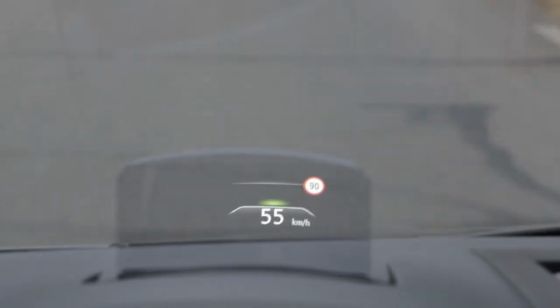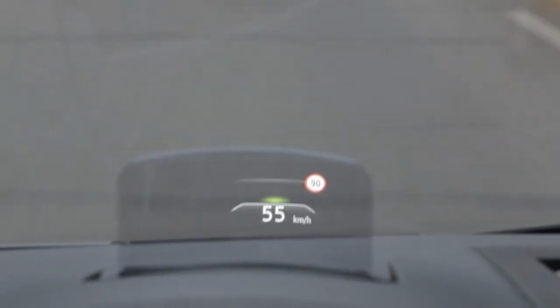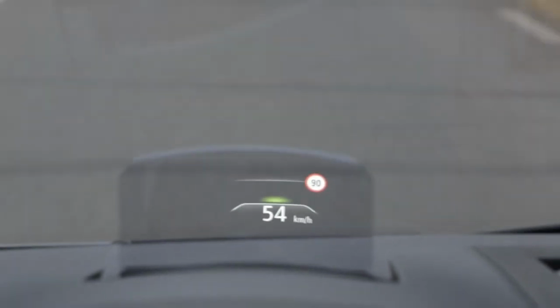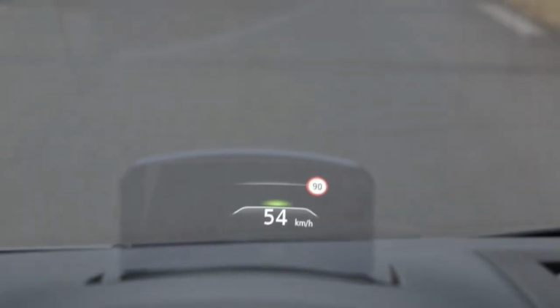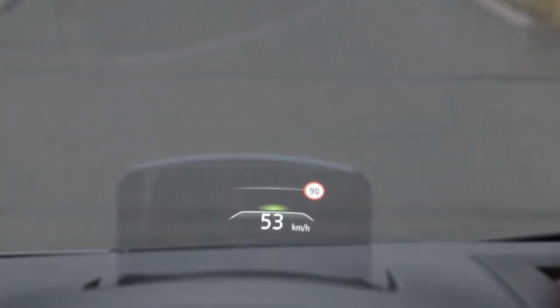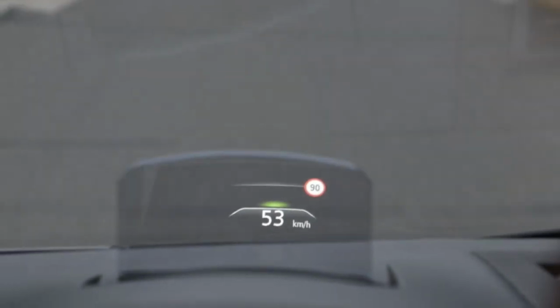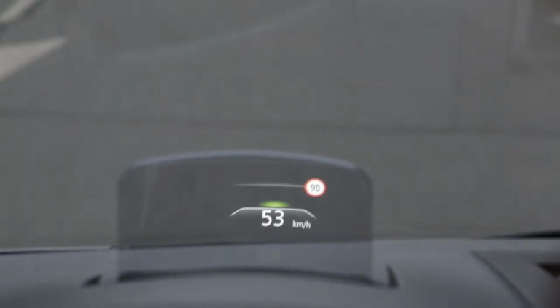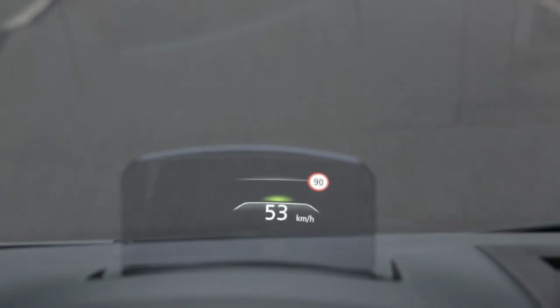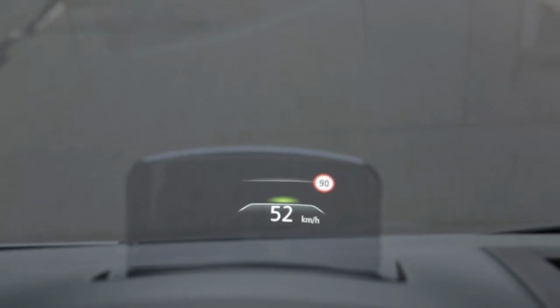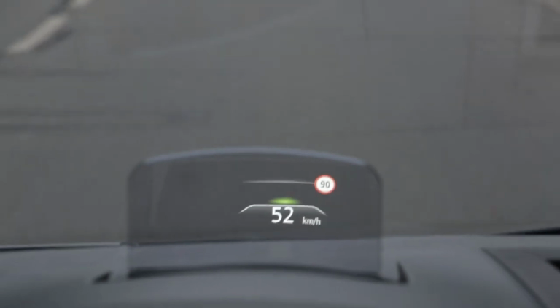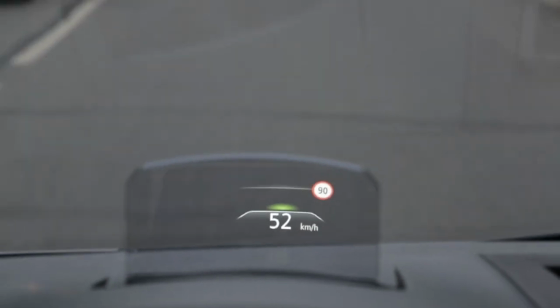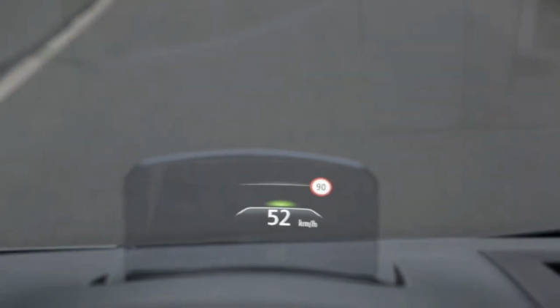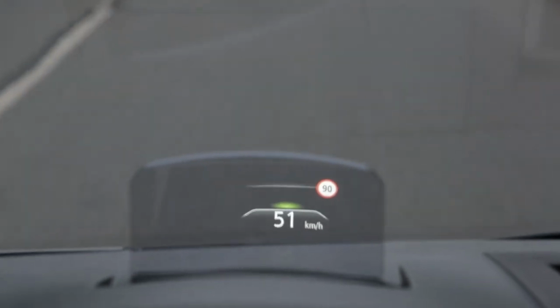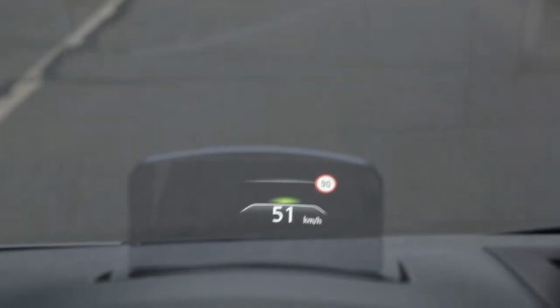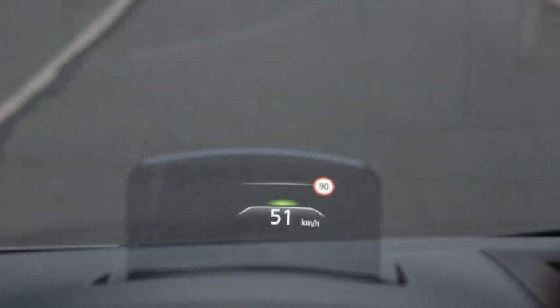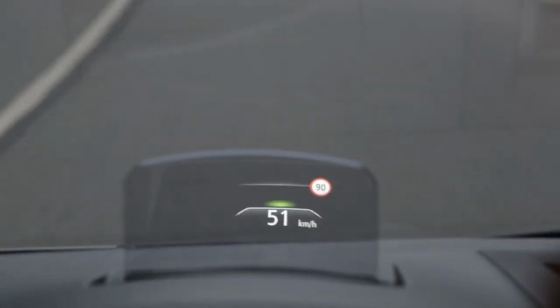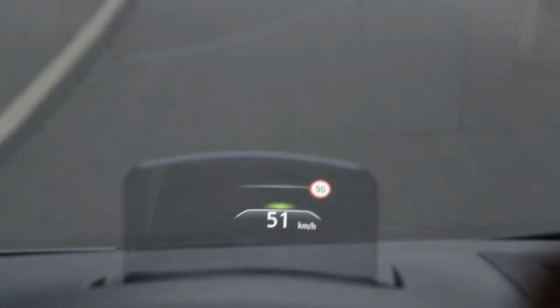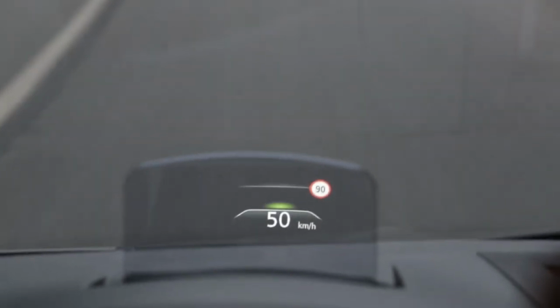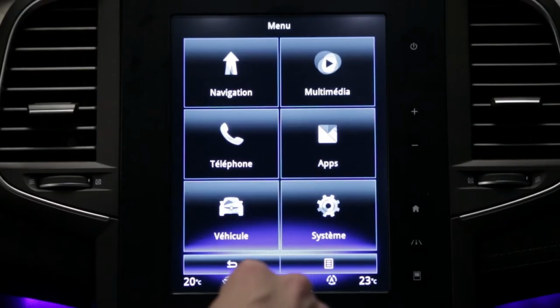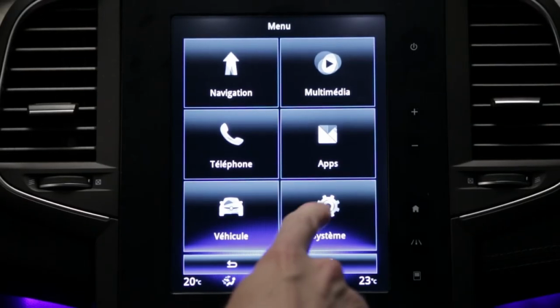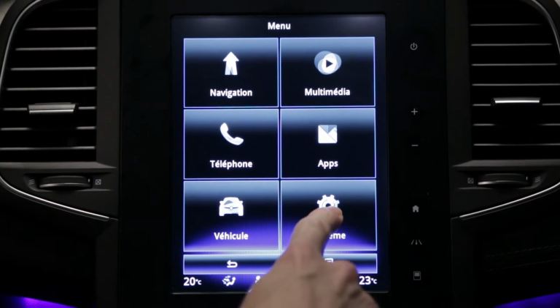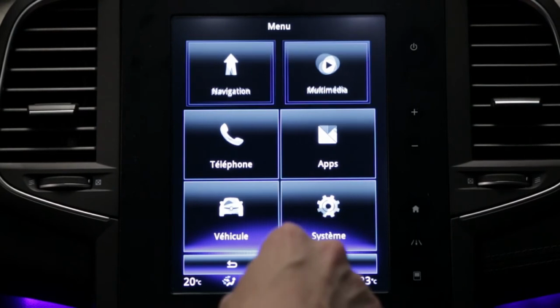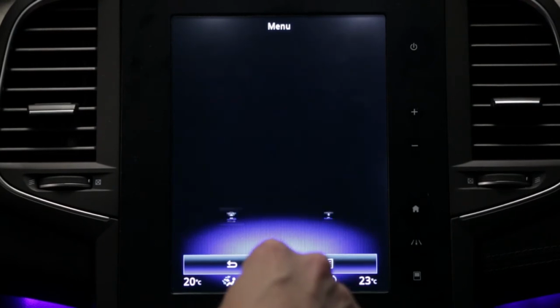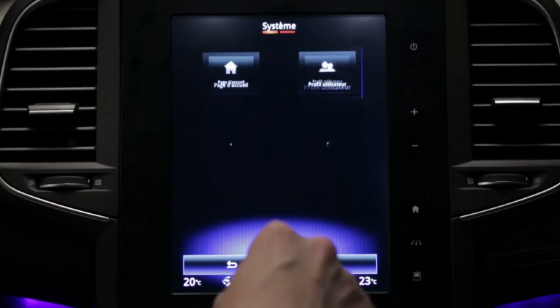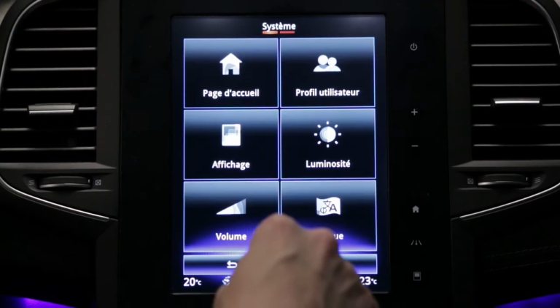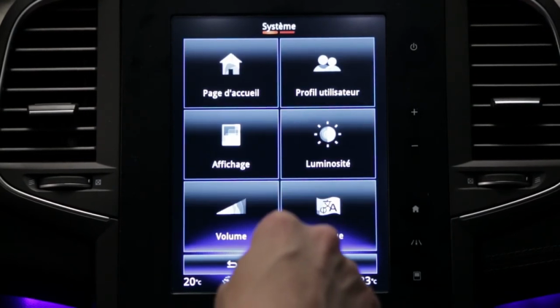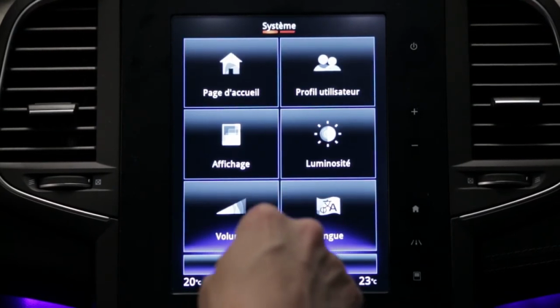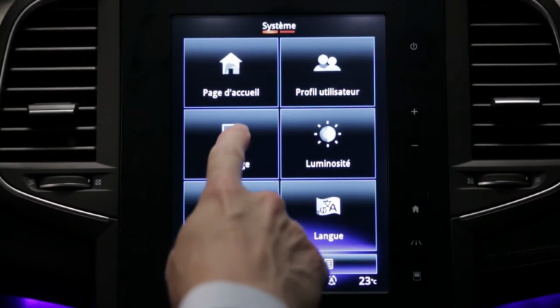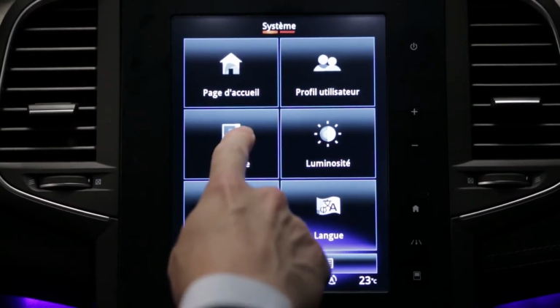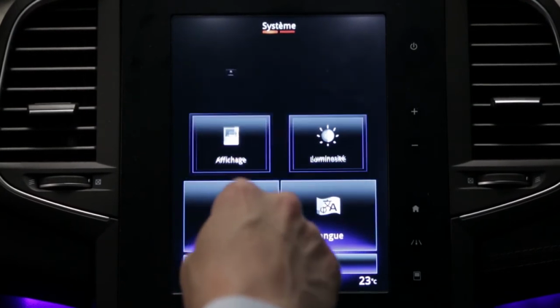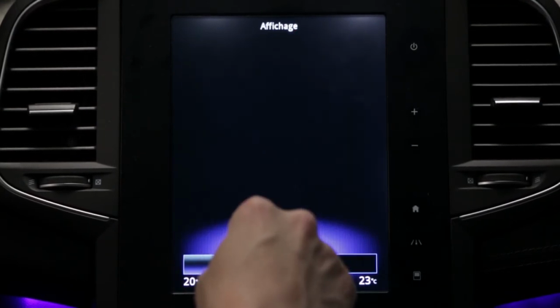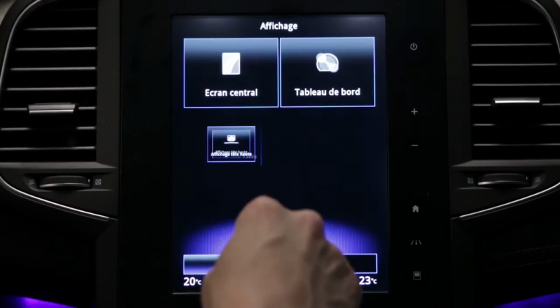It is ergonomically simple and intuitive, using only symbols and pictograms. The height of the information on the display can be adjusted from the multifunction screen.